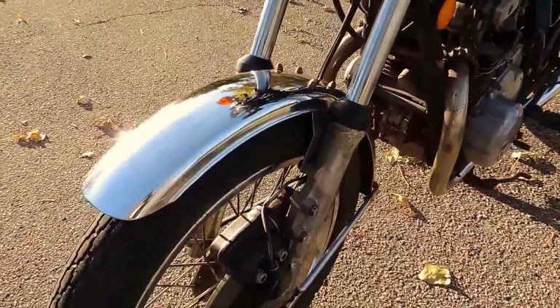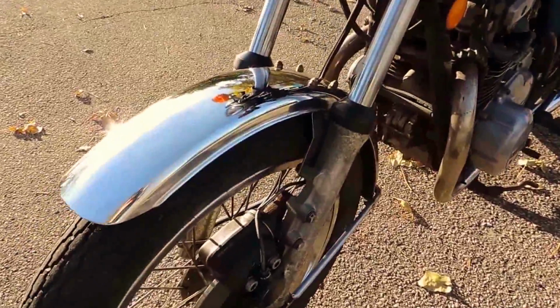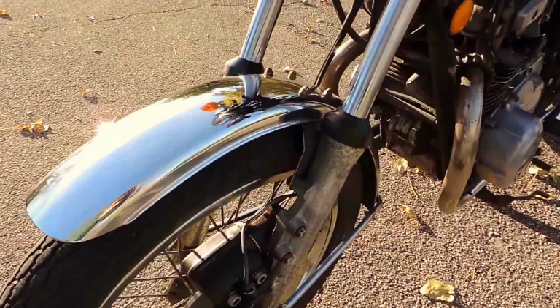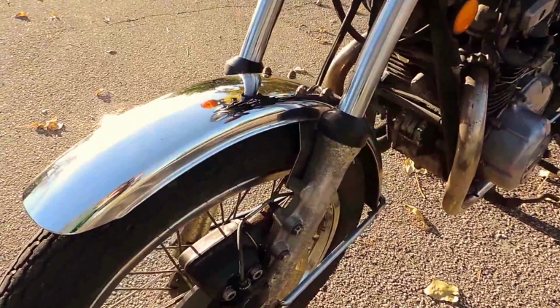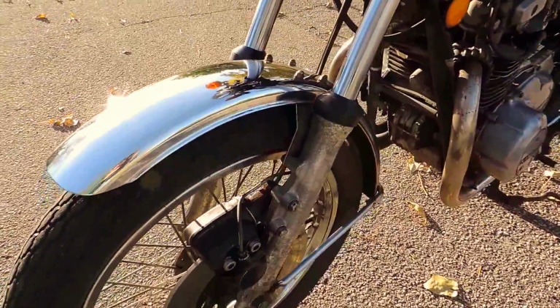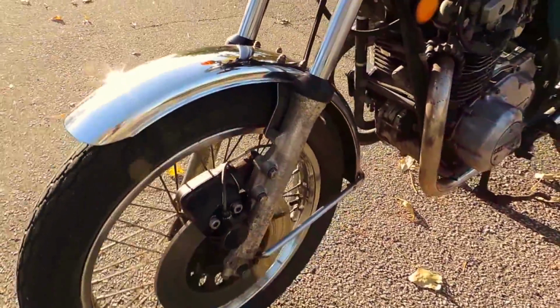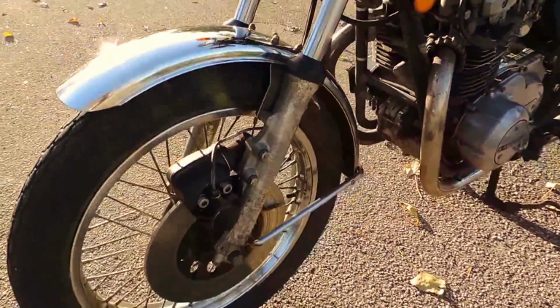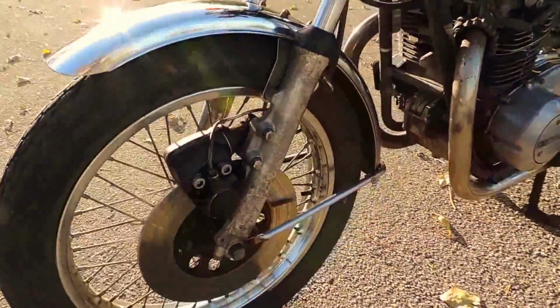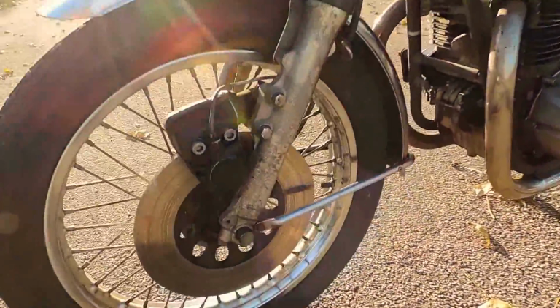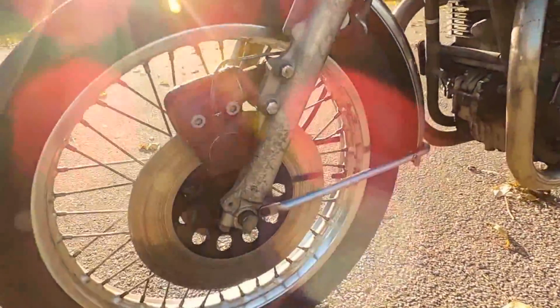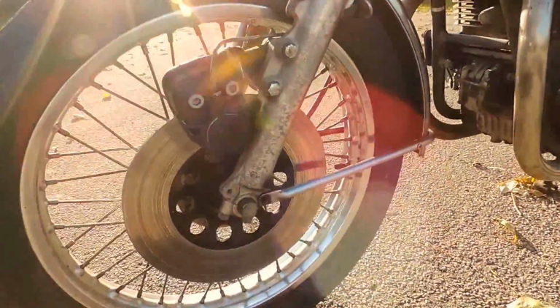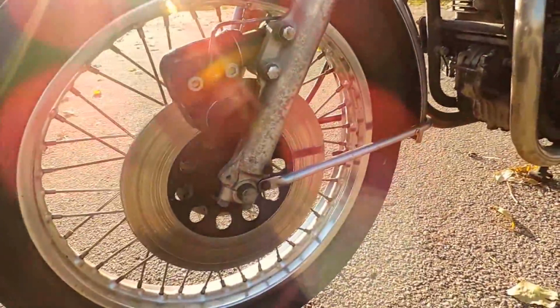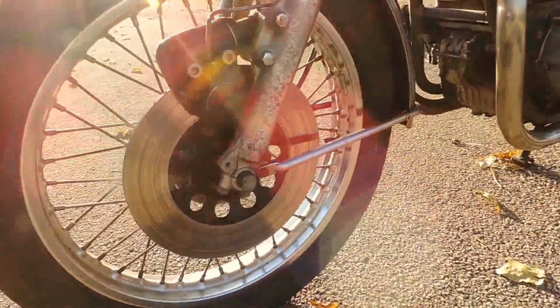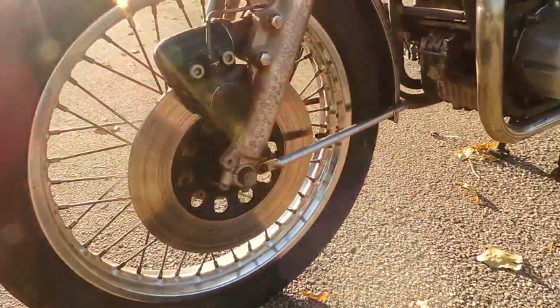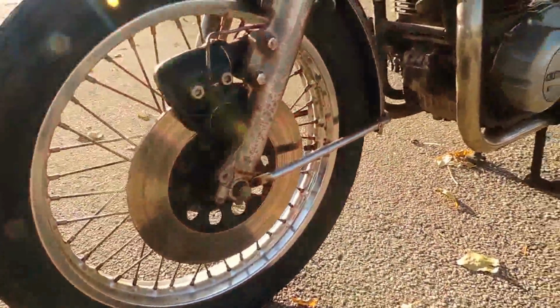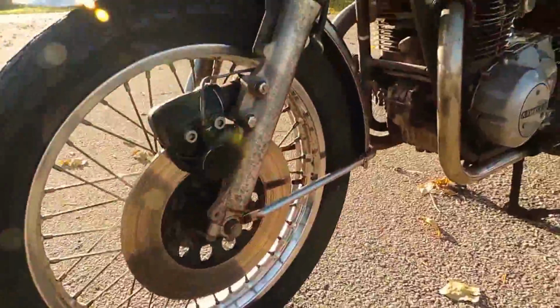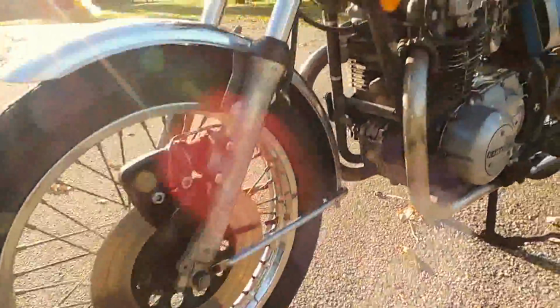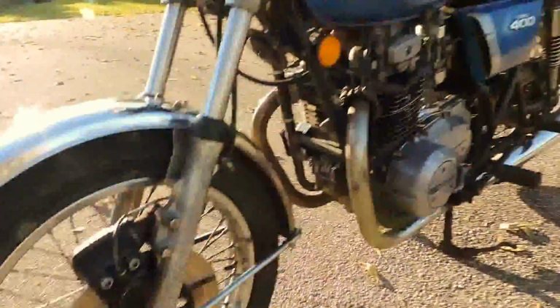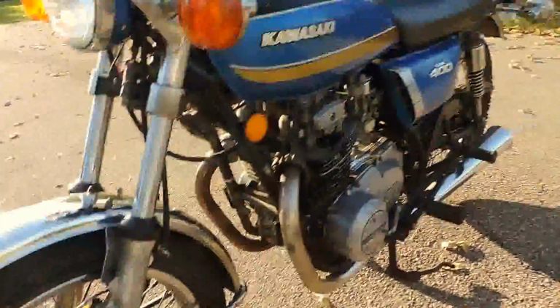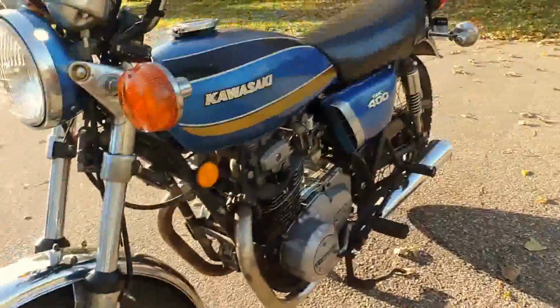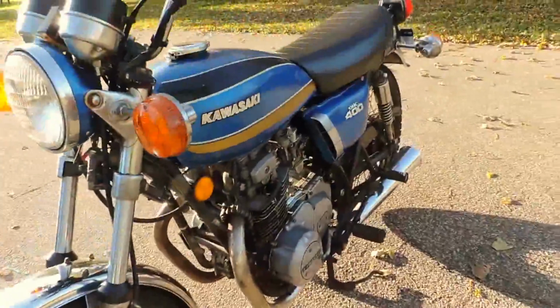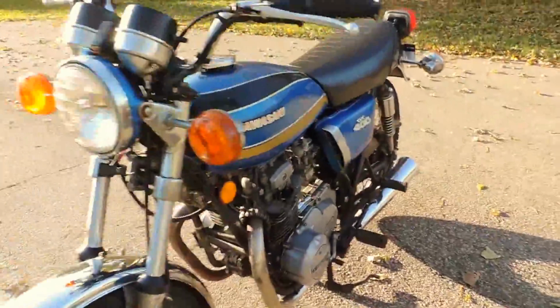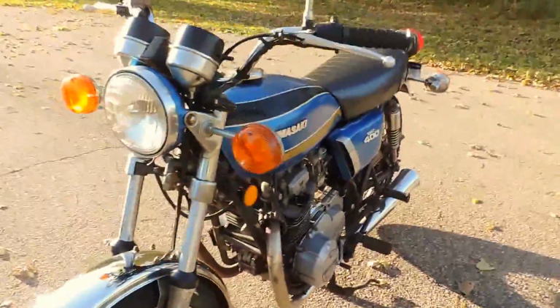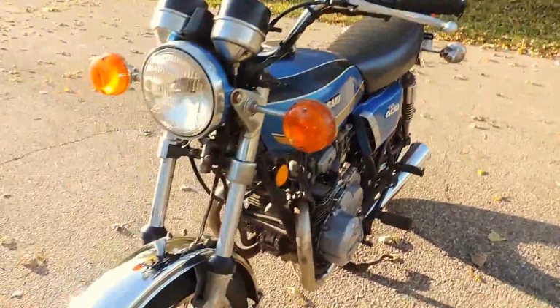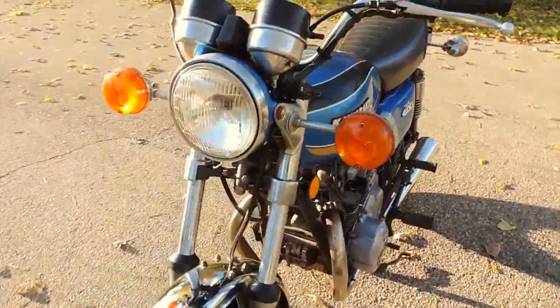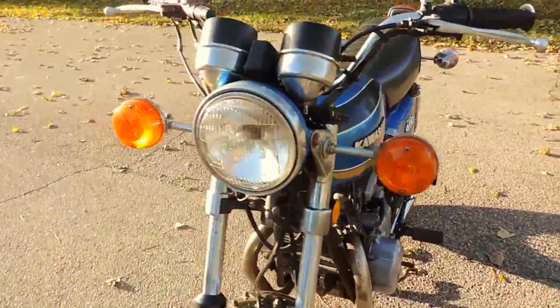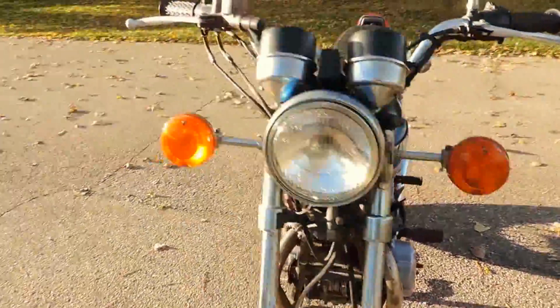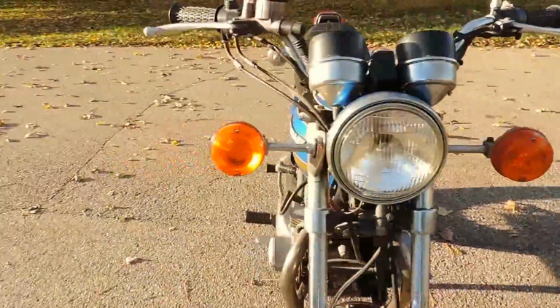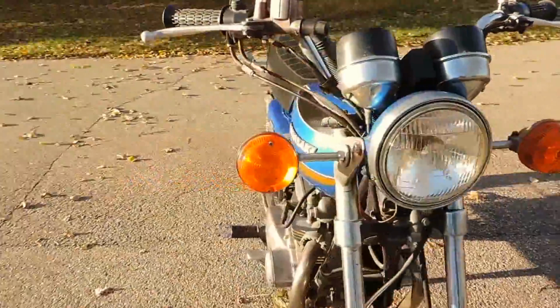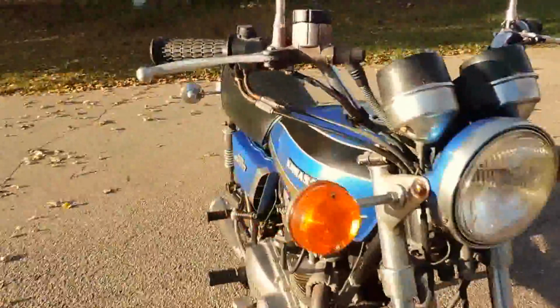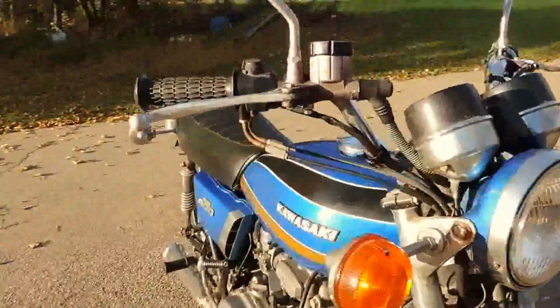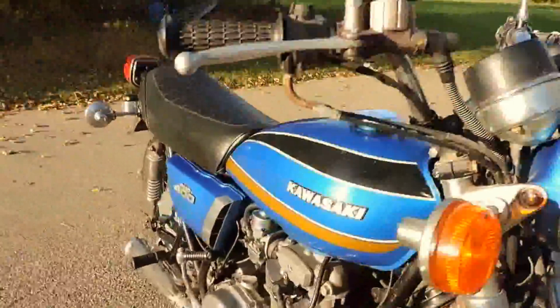All of the lights are working. It doesn't smoke out of the exhaust or leak any fluids. It runs, rides and shifts very smoothly through all of the gears.